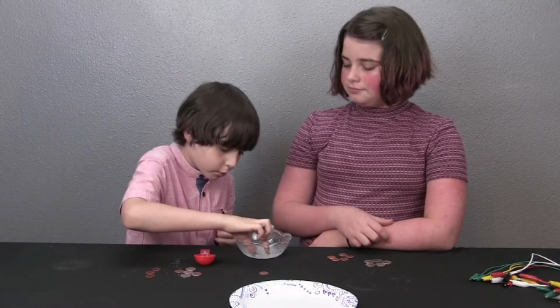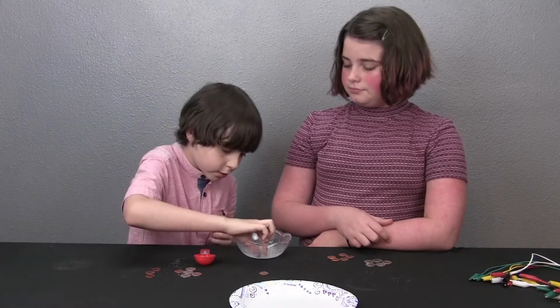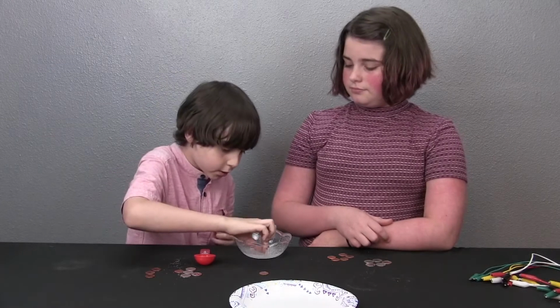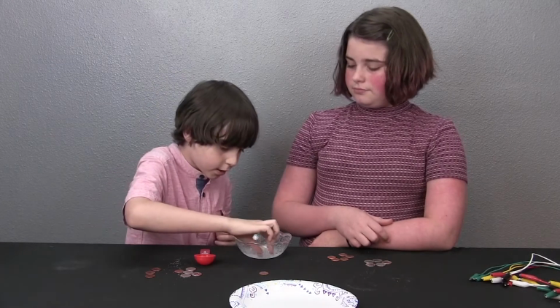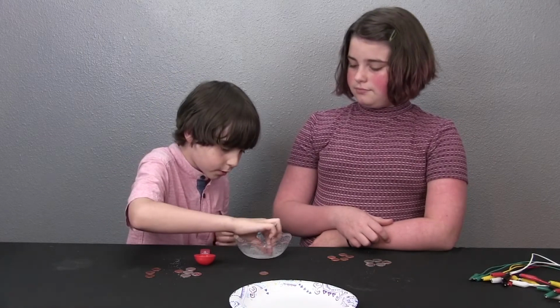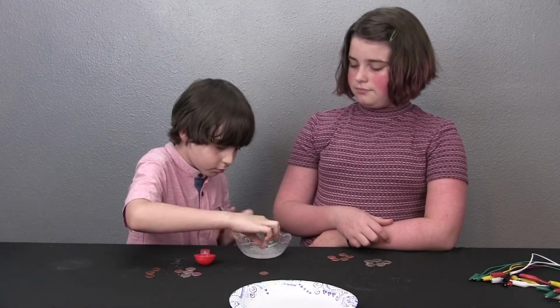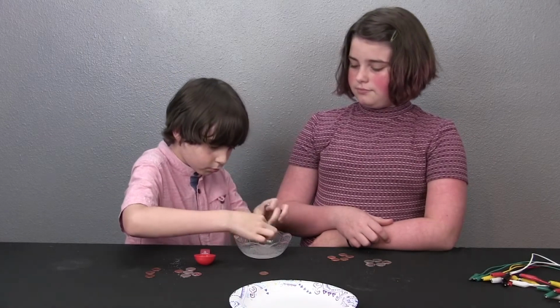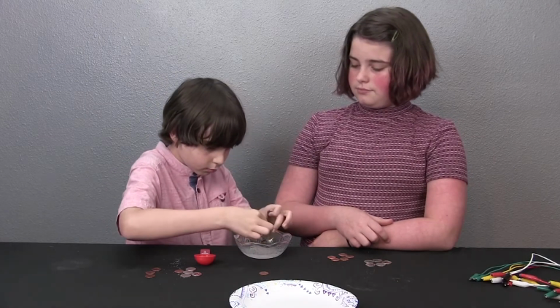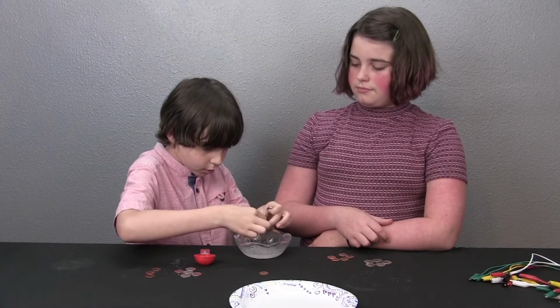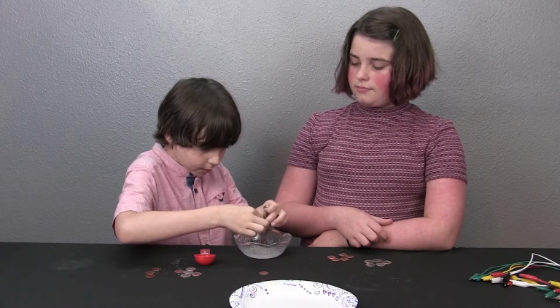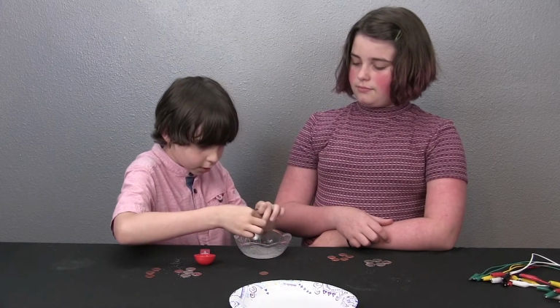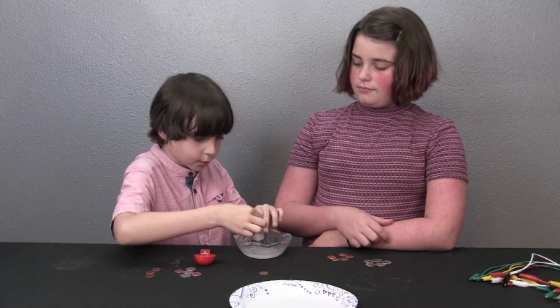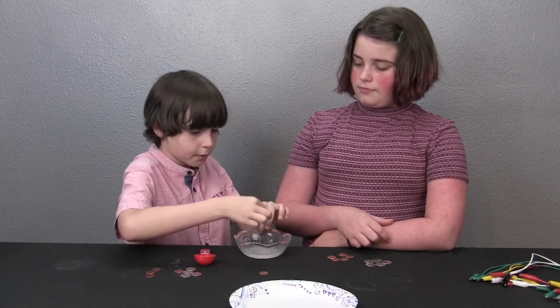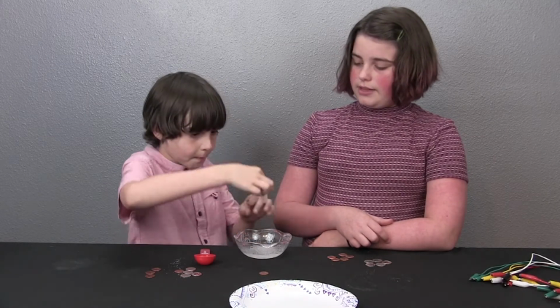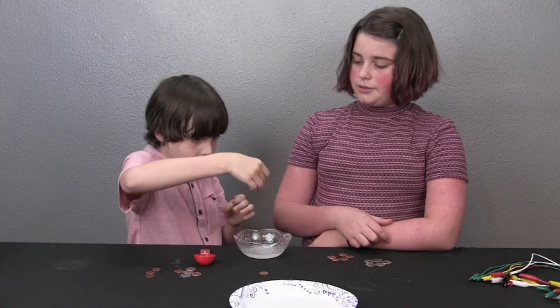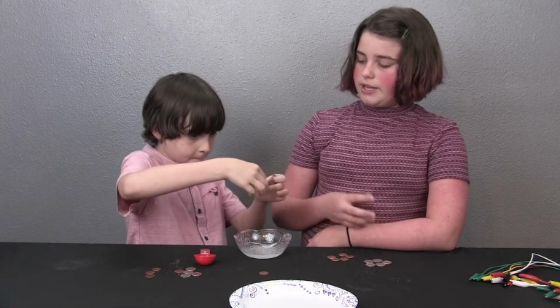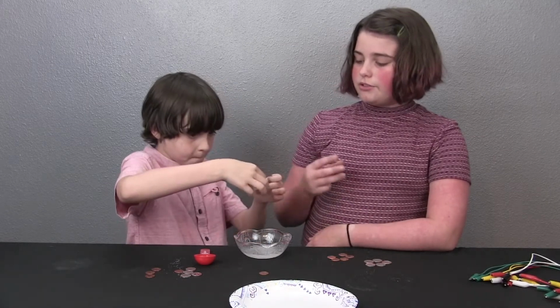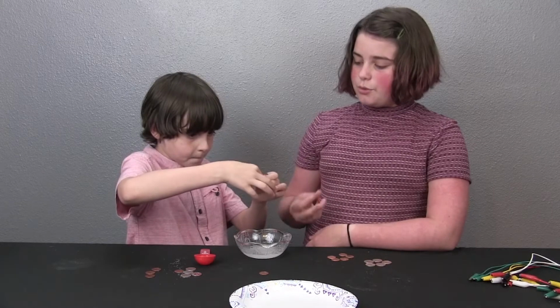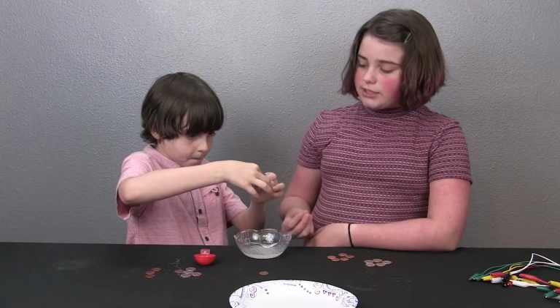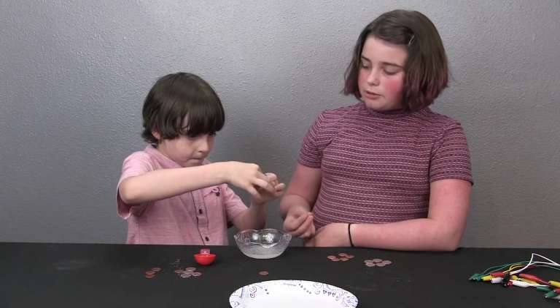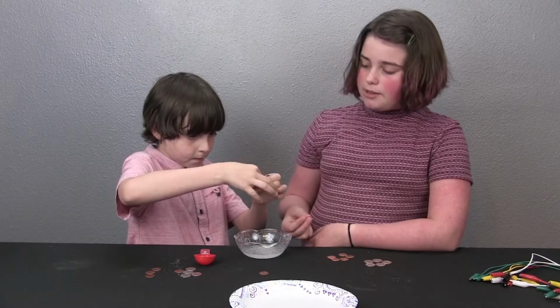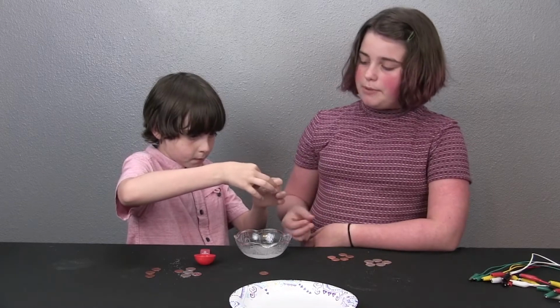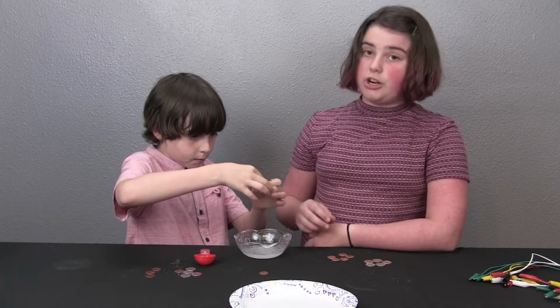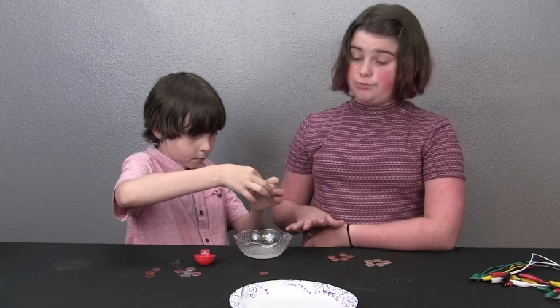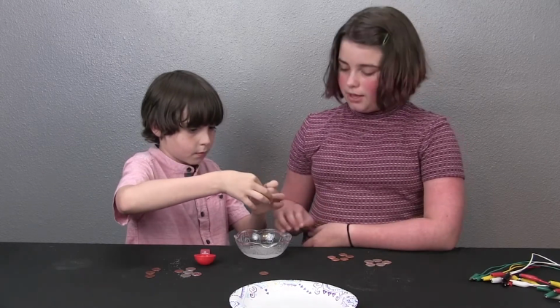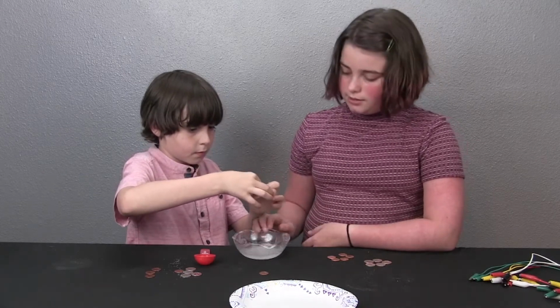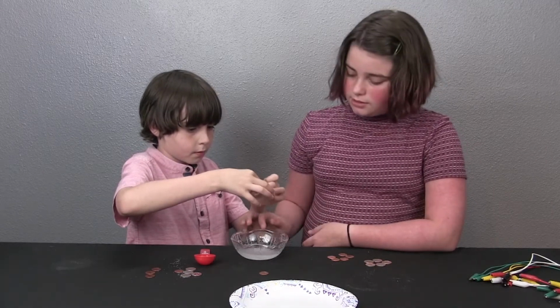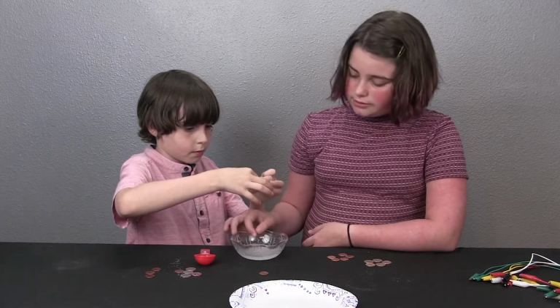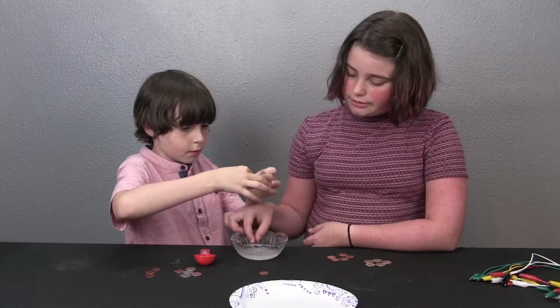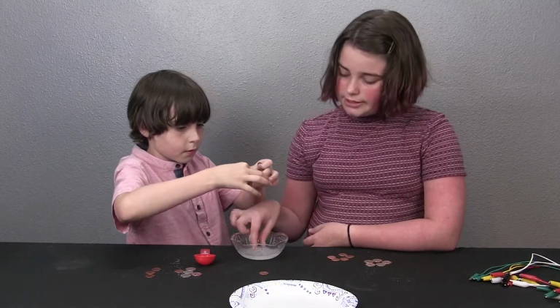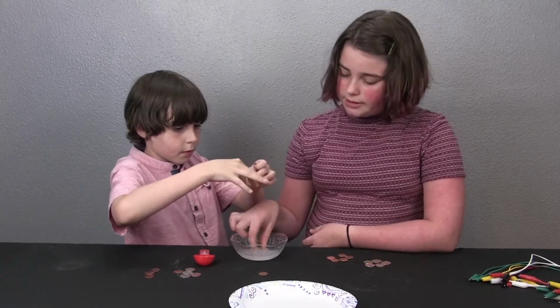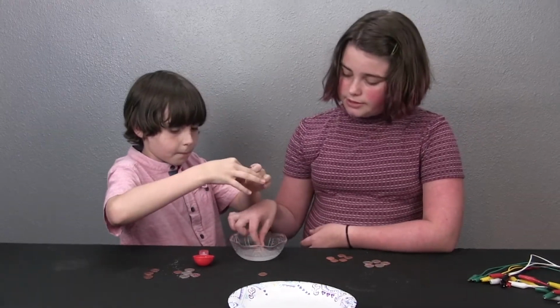Let's take one out. When you take it out, squeeze it a little bit, but make sure not to rip it.